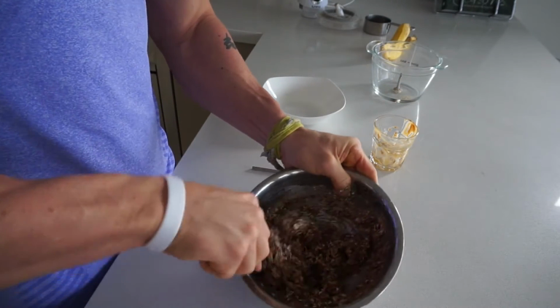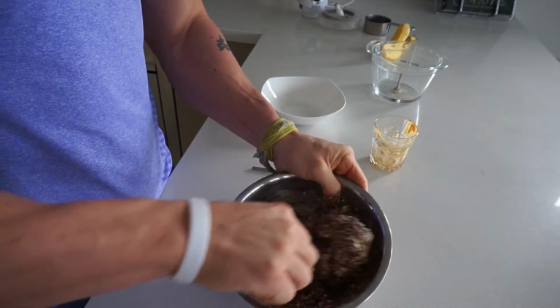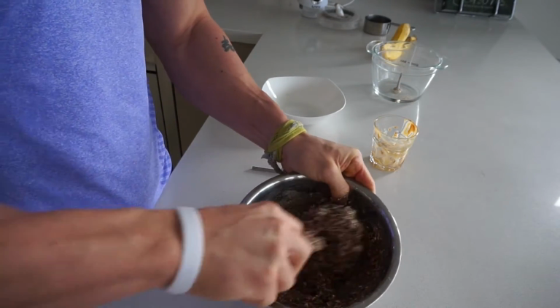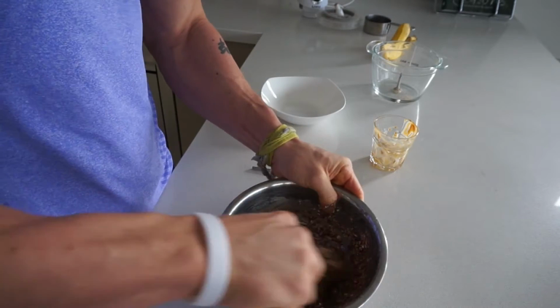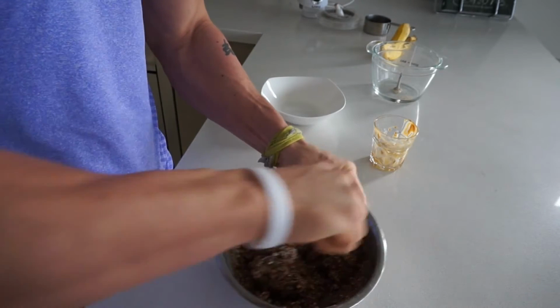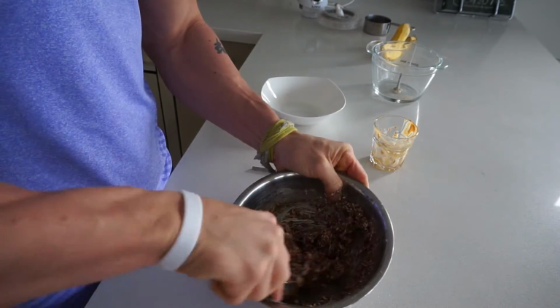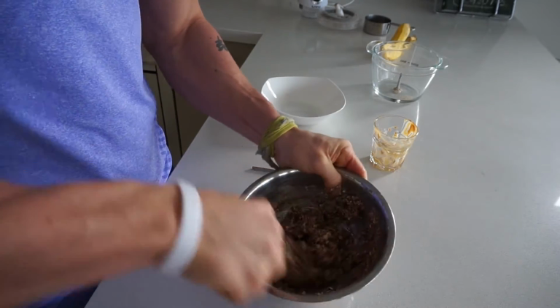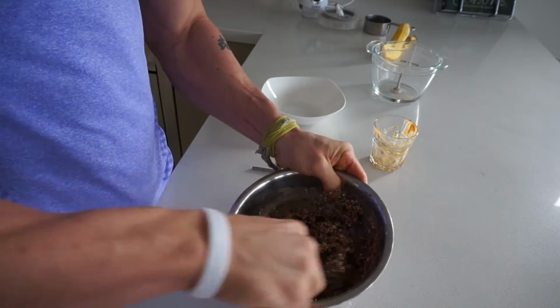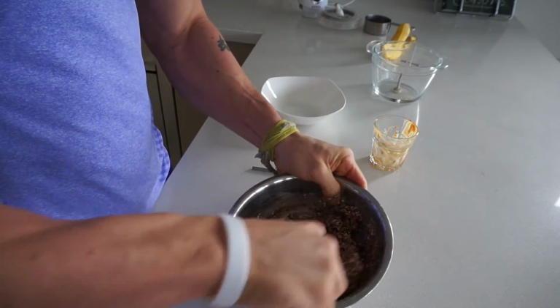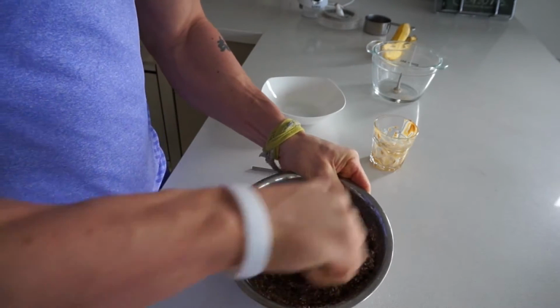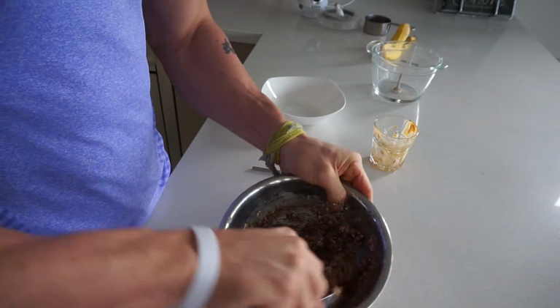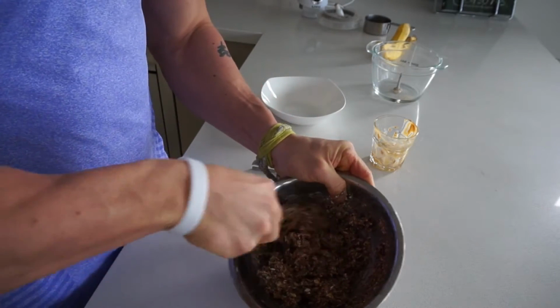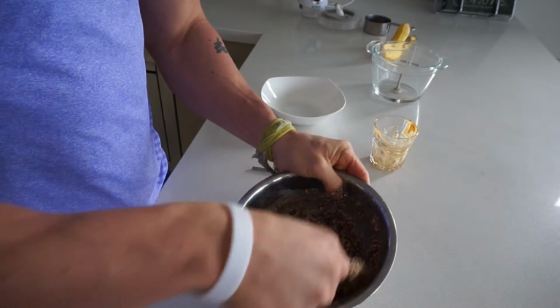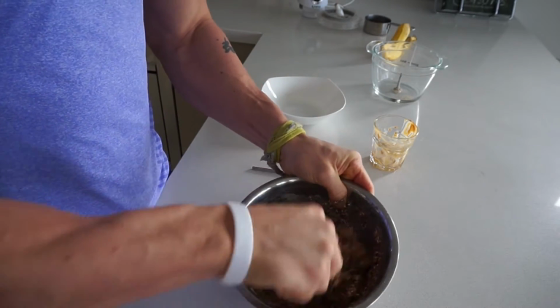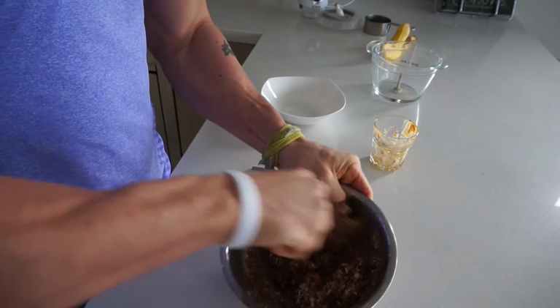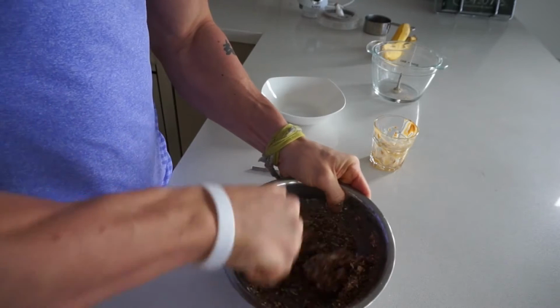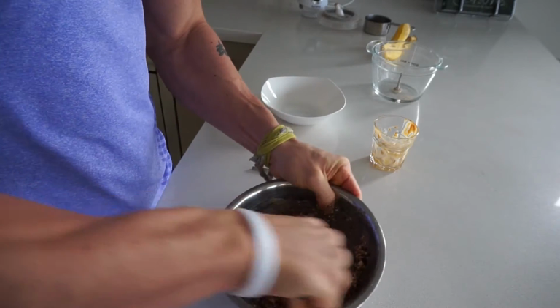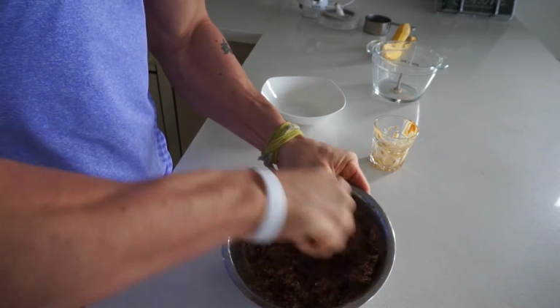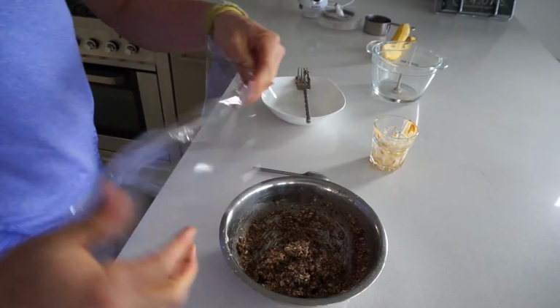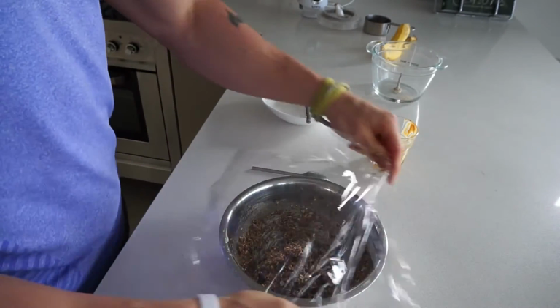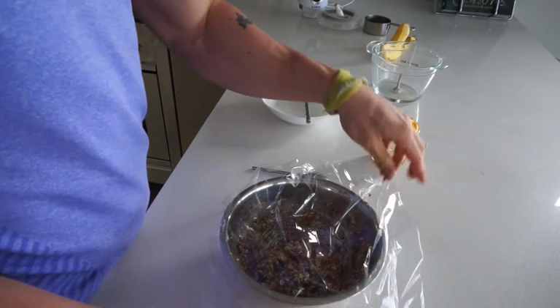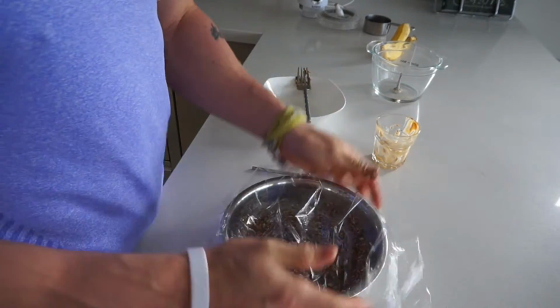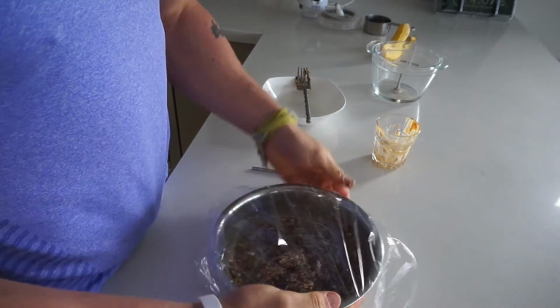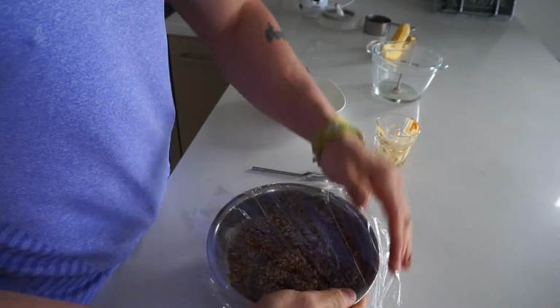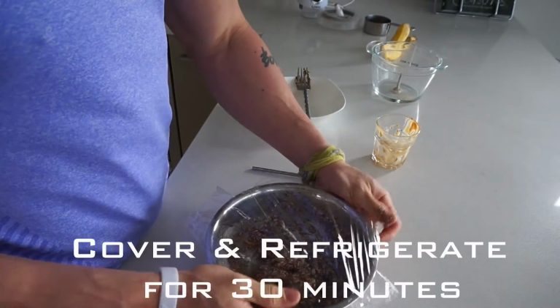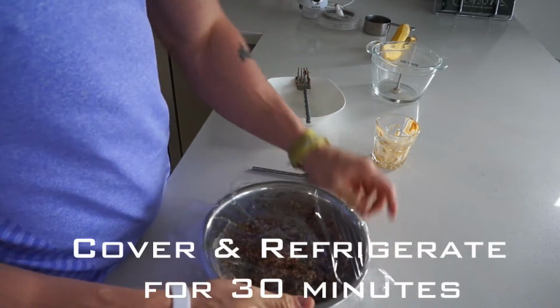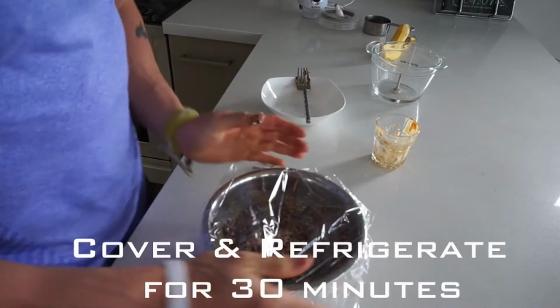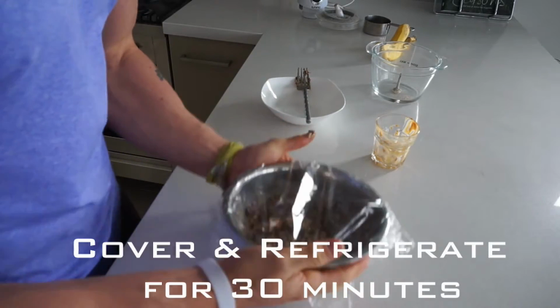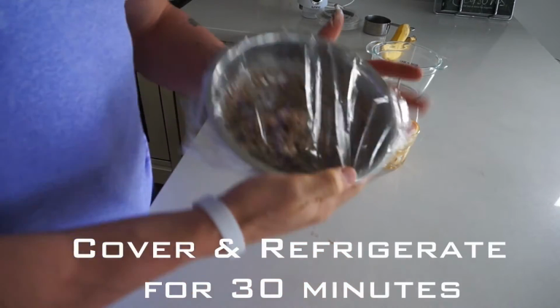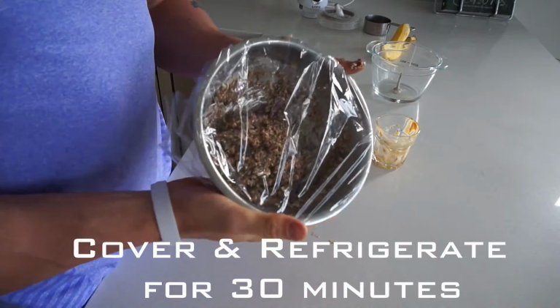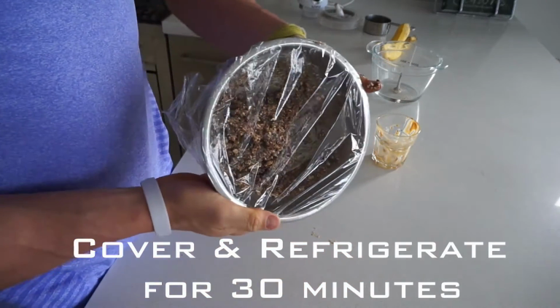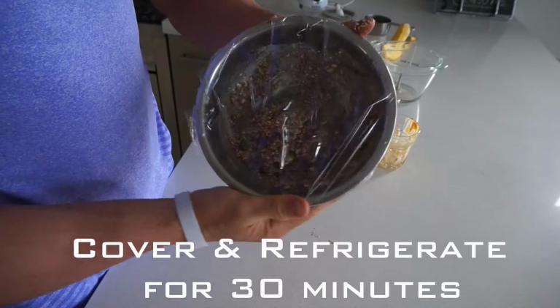We're going to let it set in the fridge for about half an hour, then we're going to roll them out. Just cover with plastic wrap and refrigerate for half an hour.